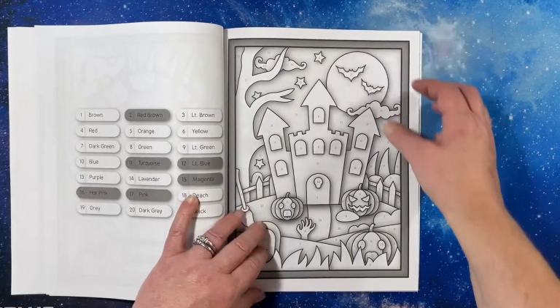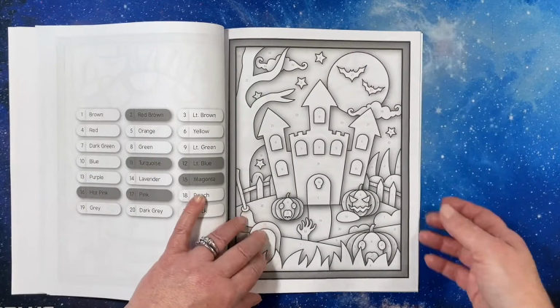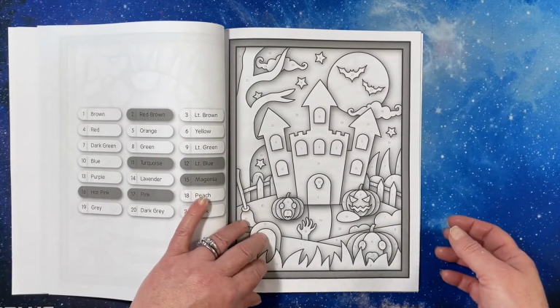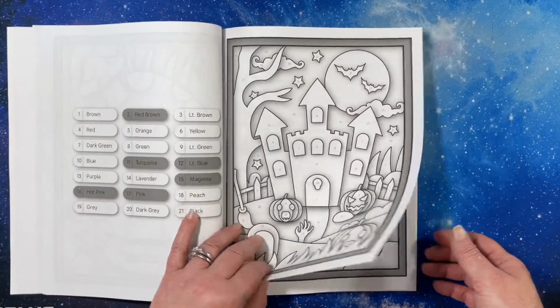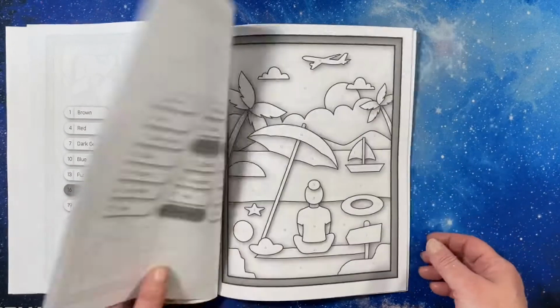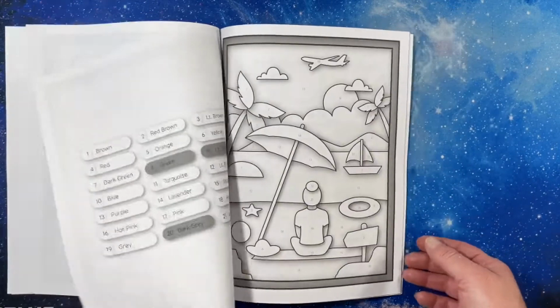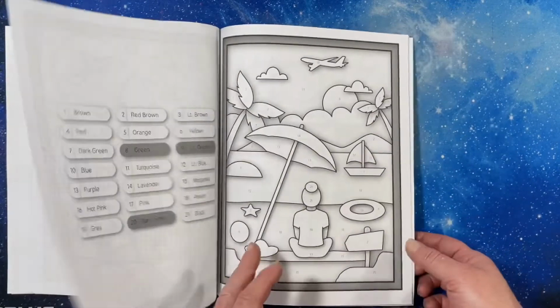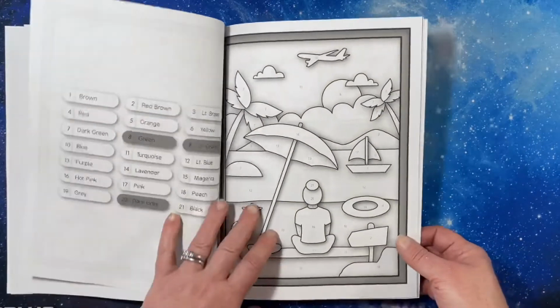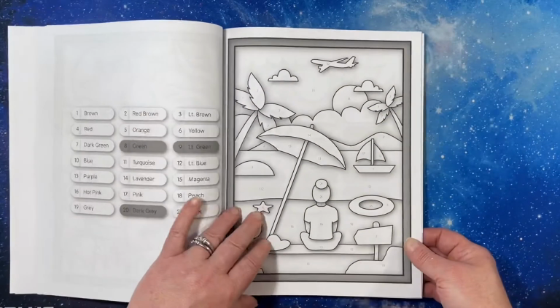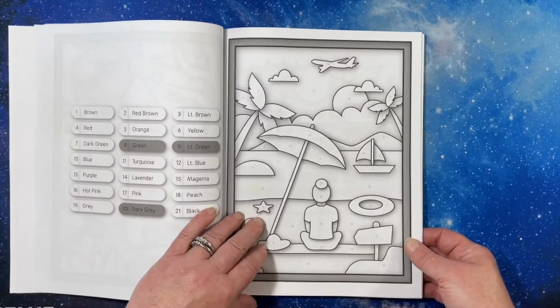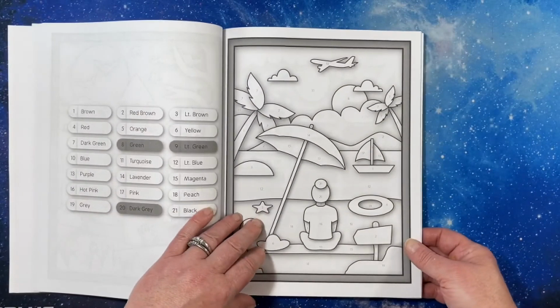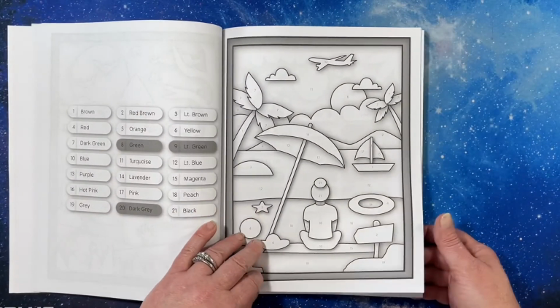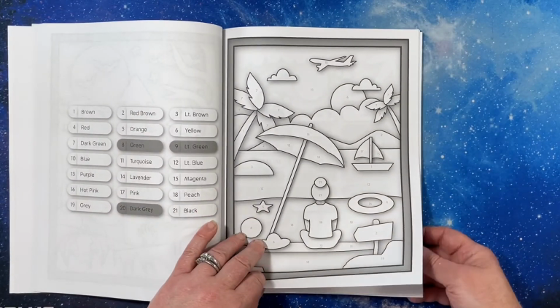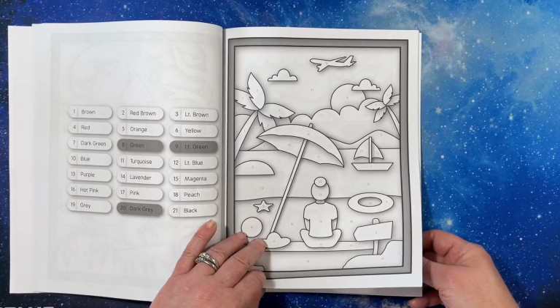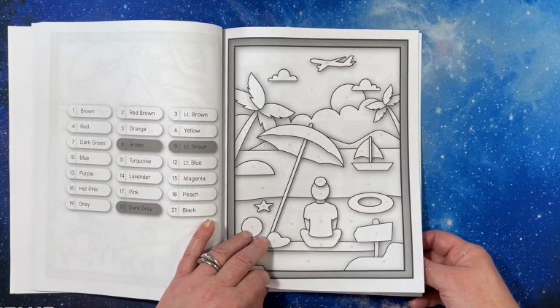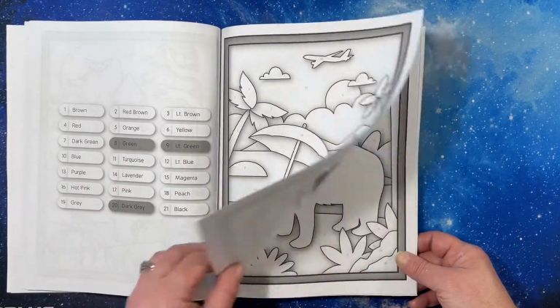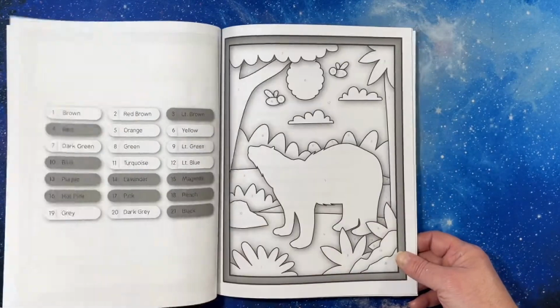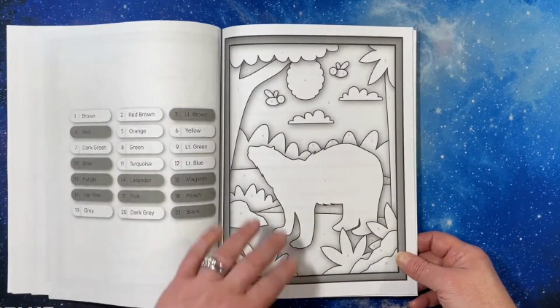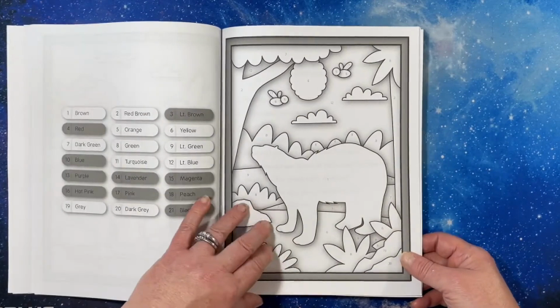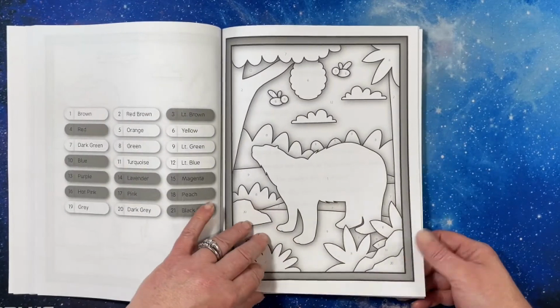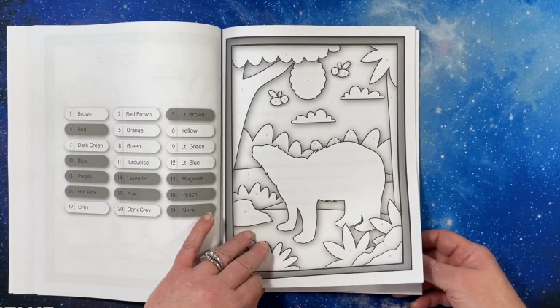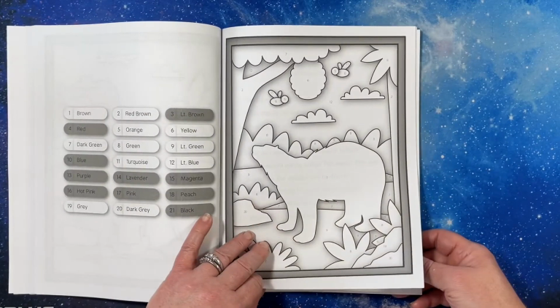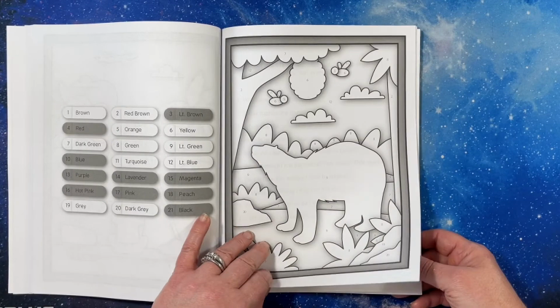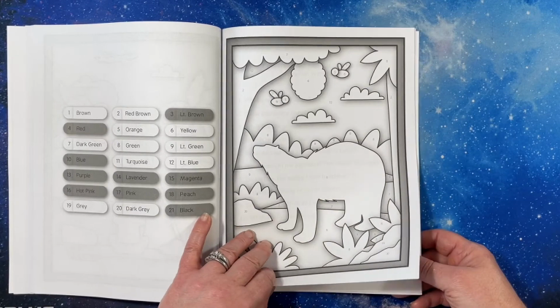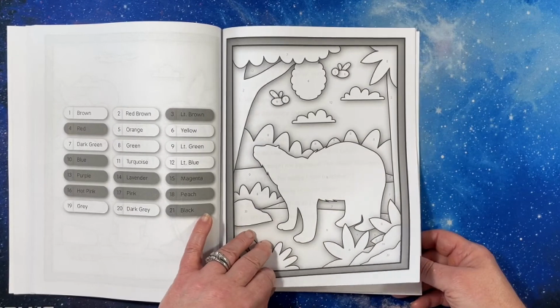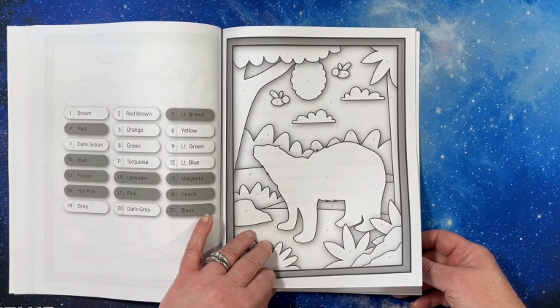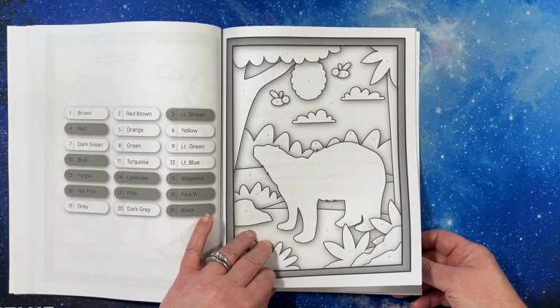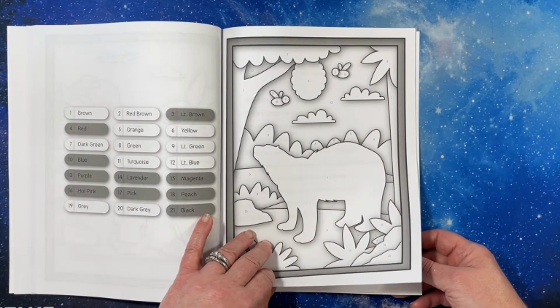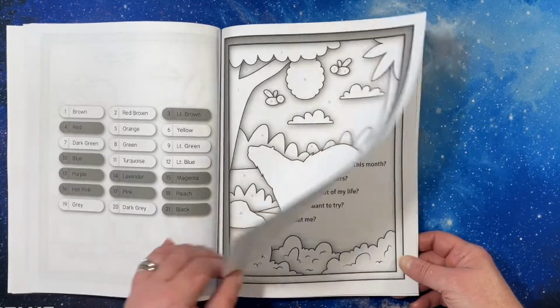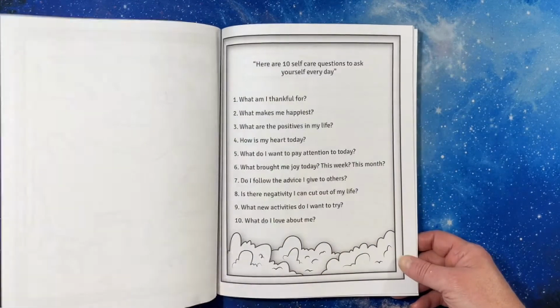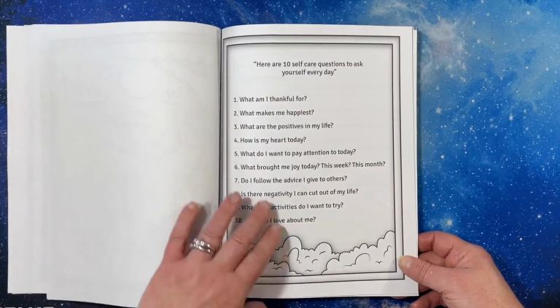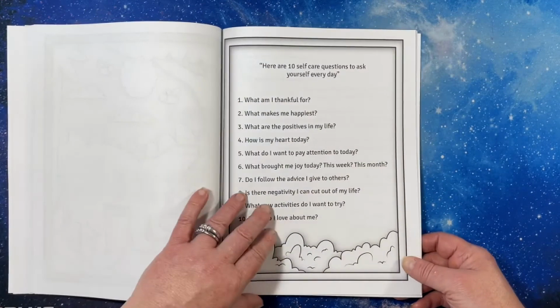A Halloween one too. That's cool — a bear.